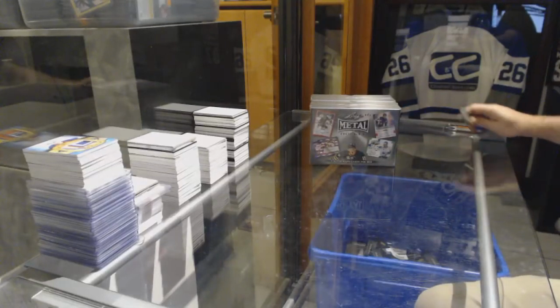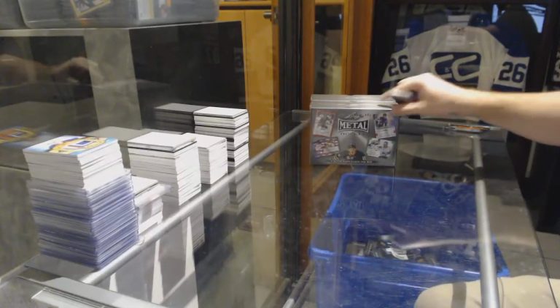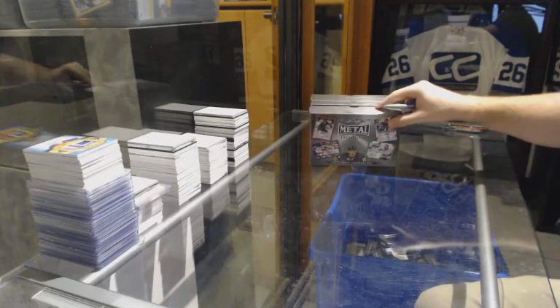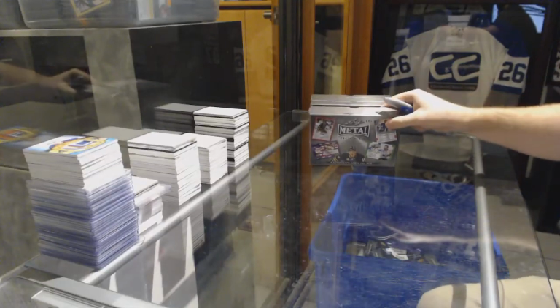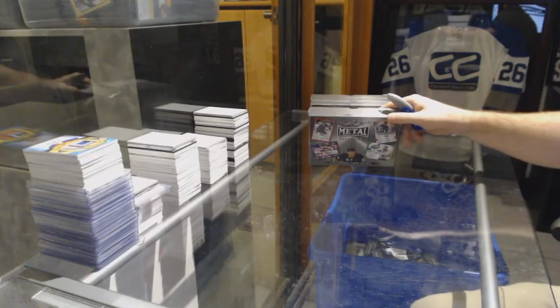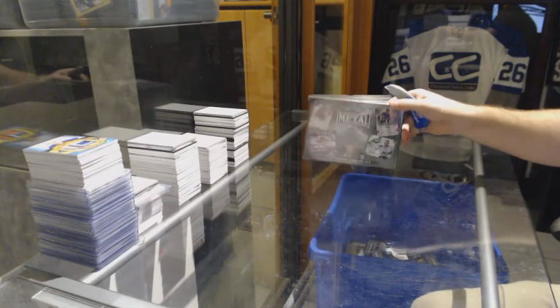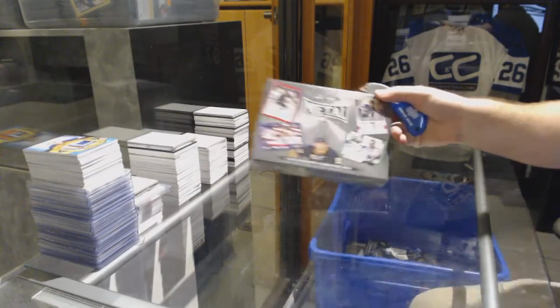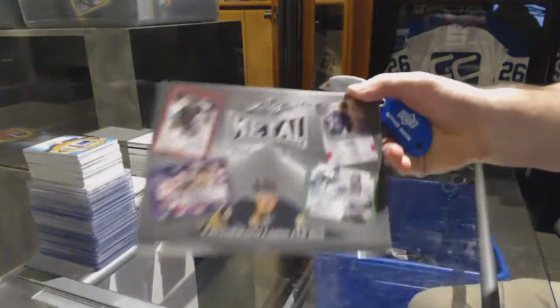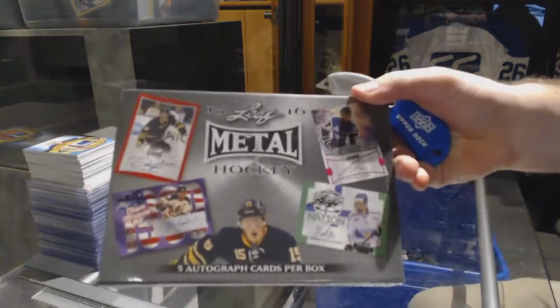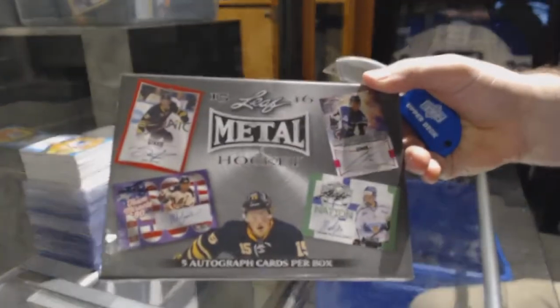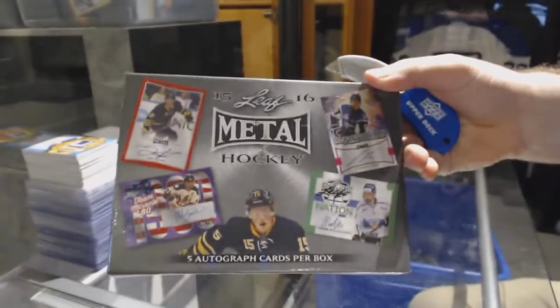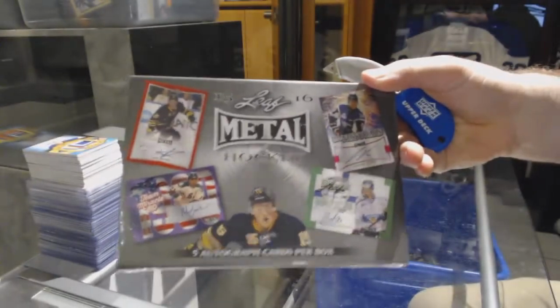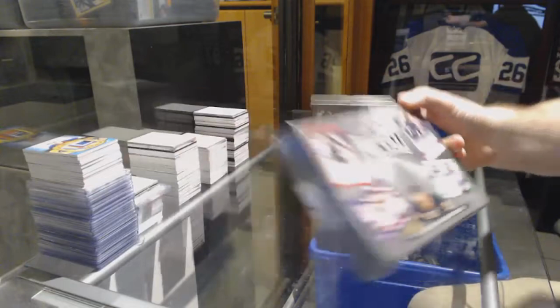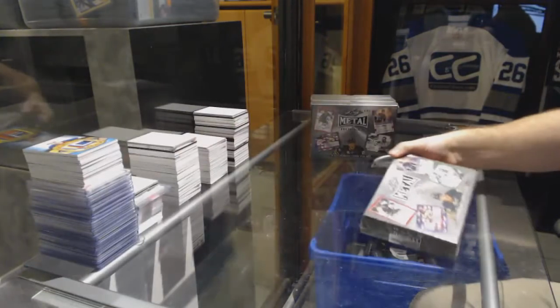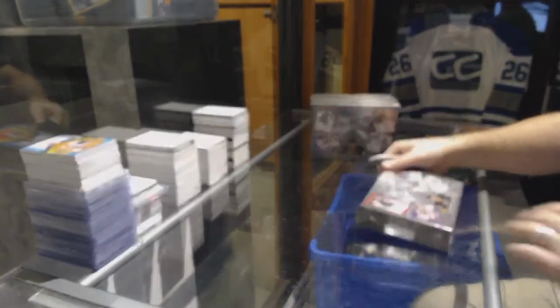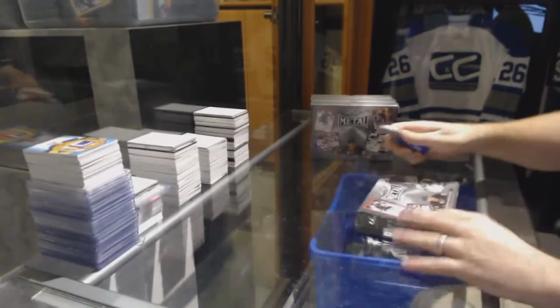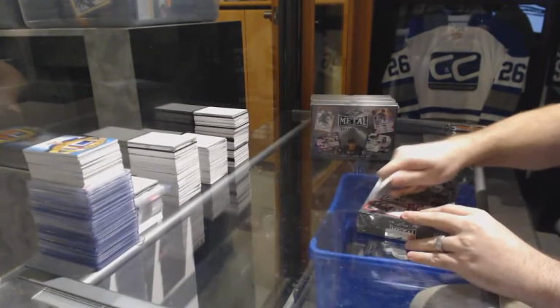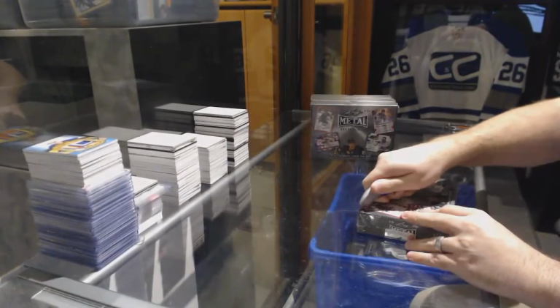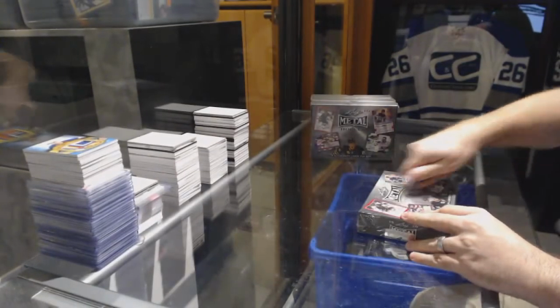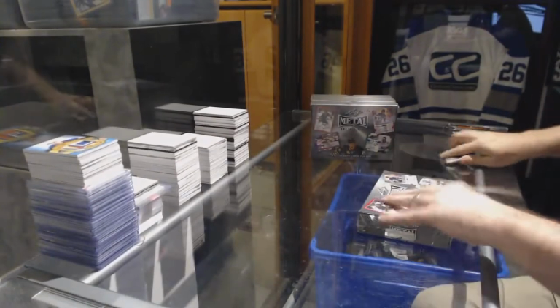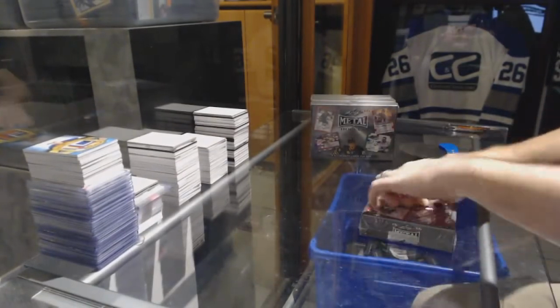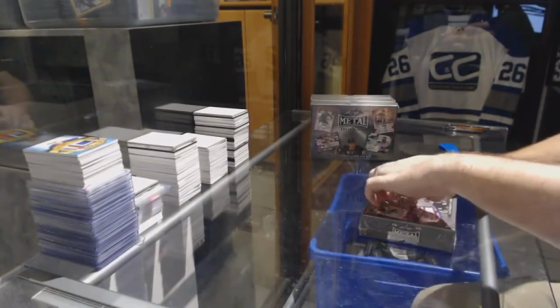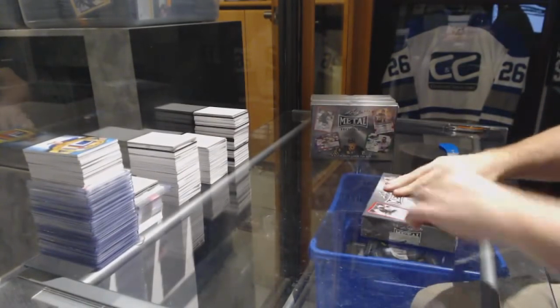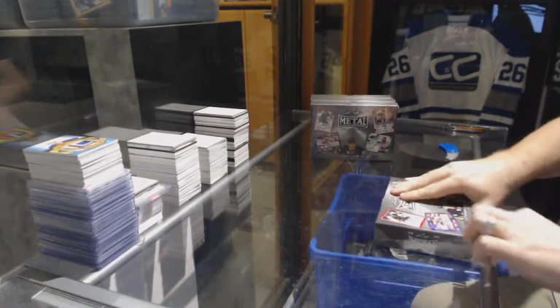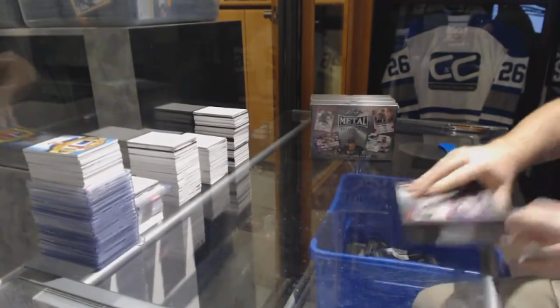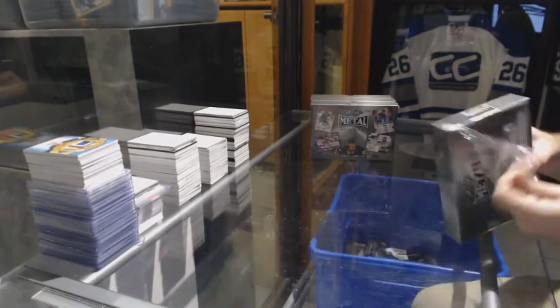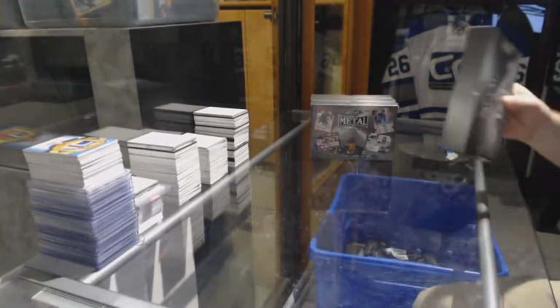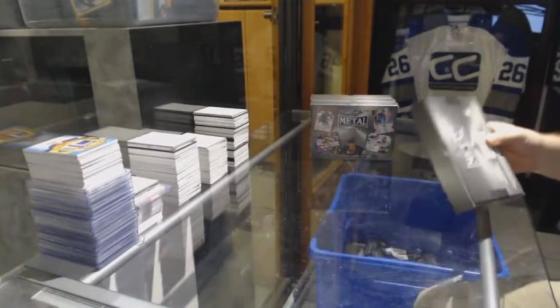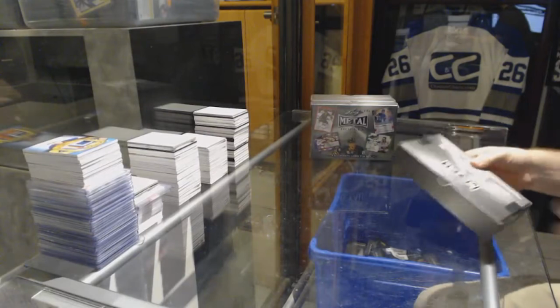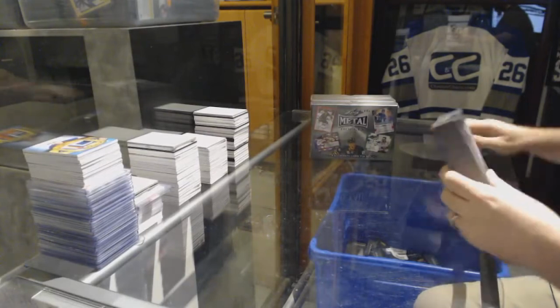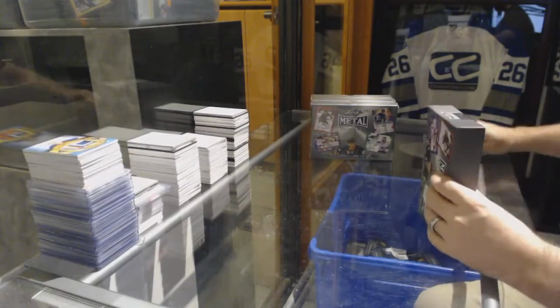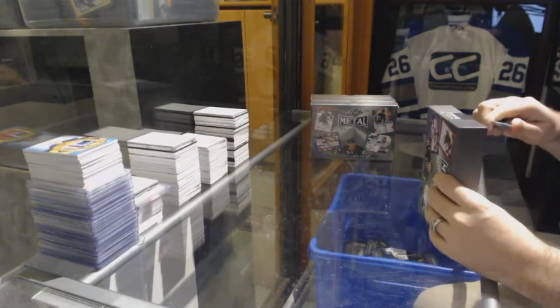Here we go, starting off CC Break number 7085. We have the Leaf Metal 2015-16 draft. For those in the draft, guys and girls, pay attention to all the cards — it'll make the draft go smooth.